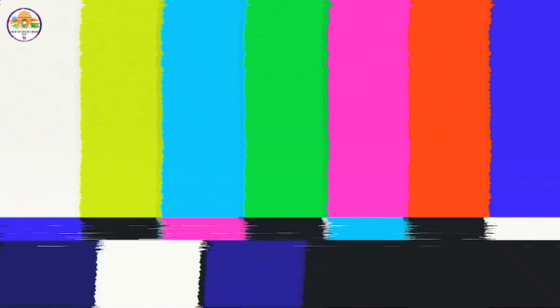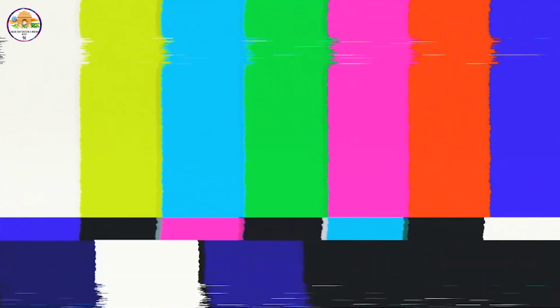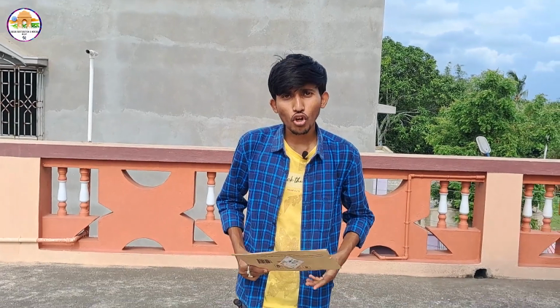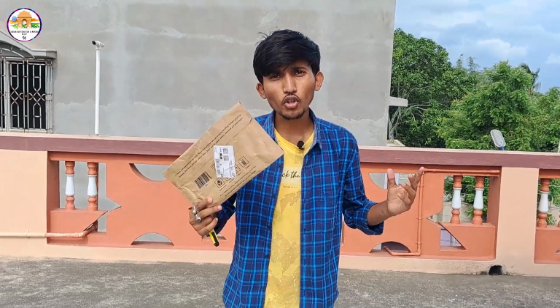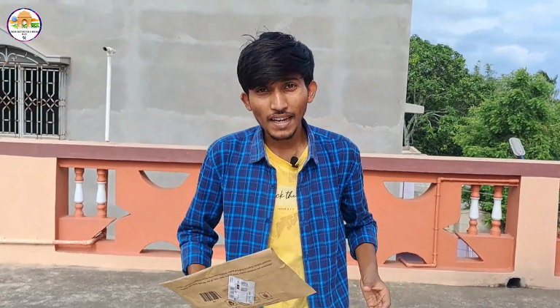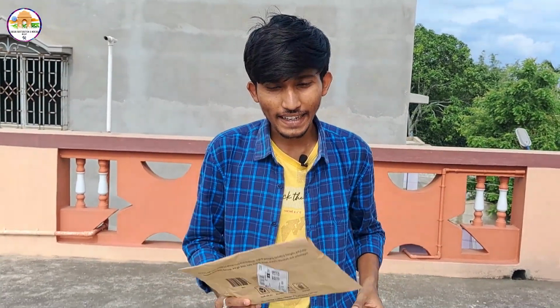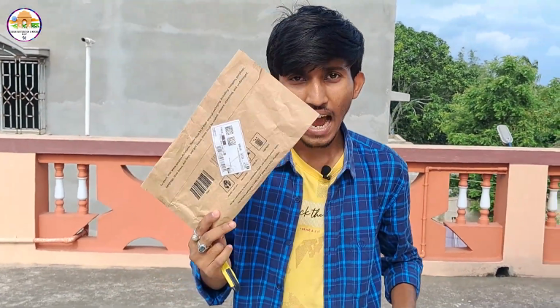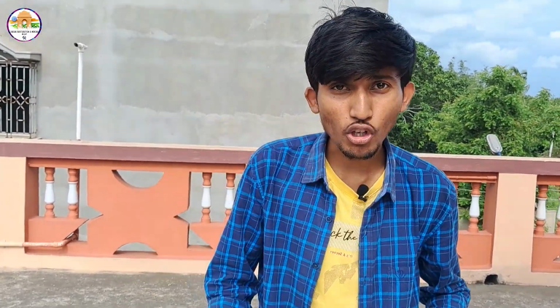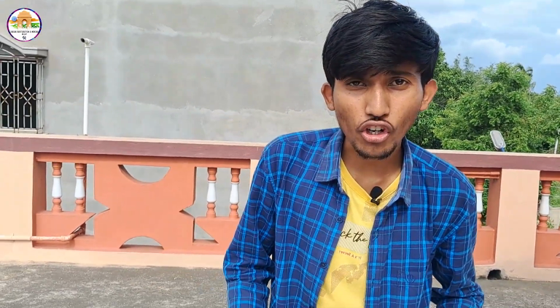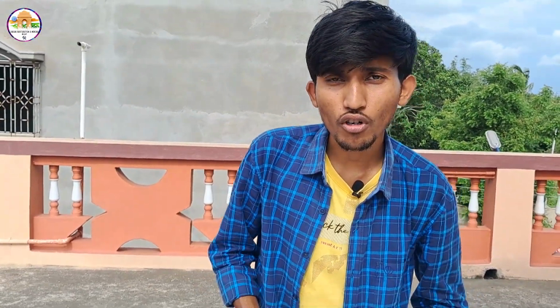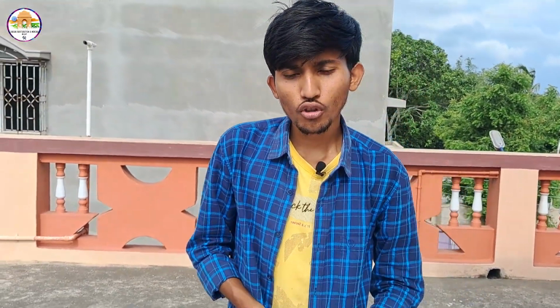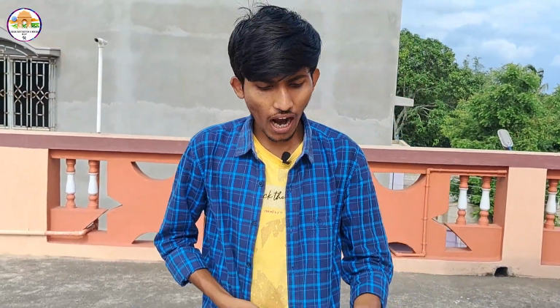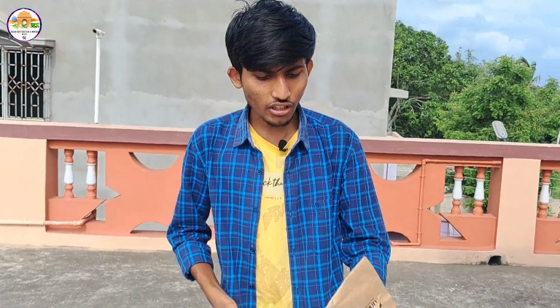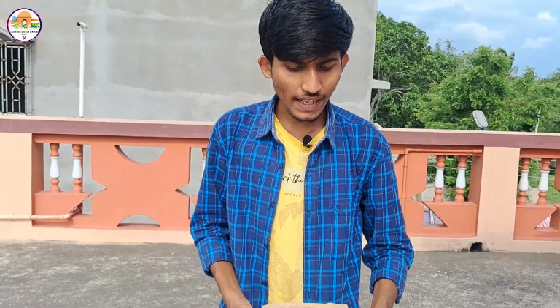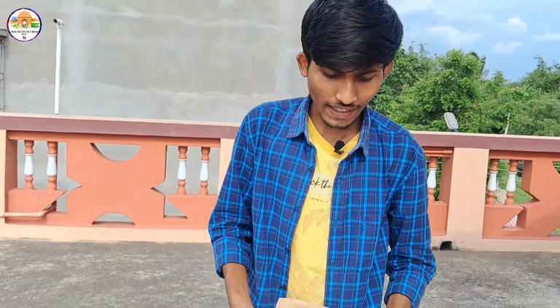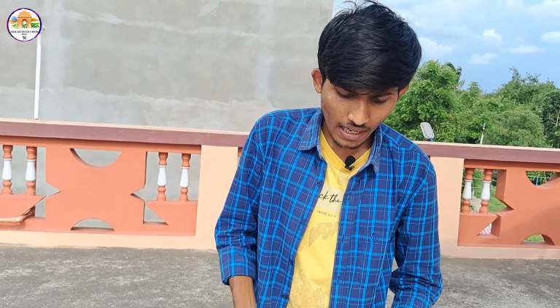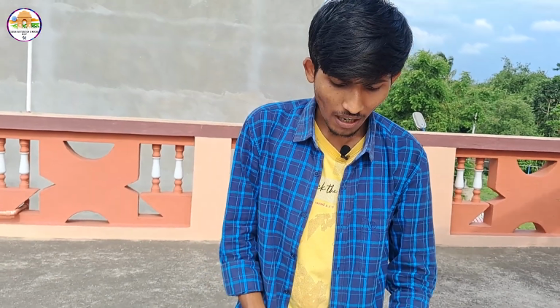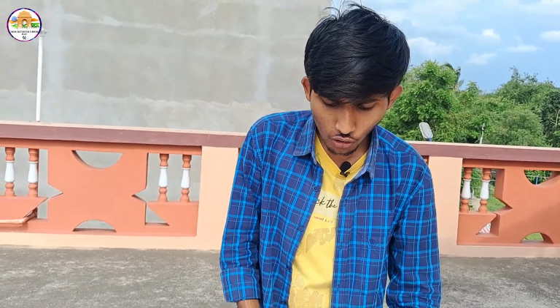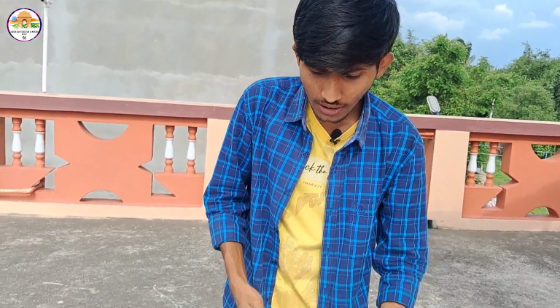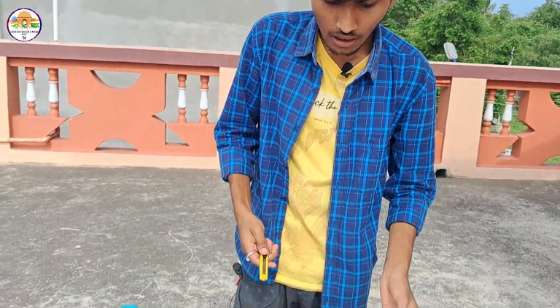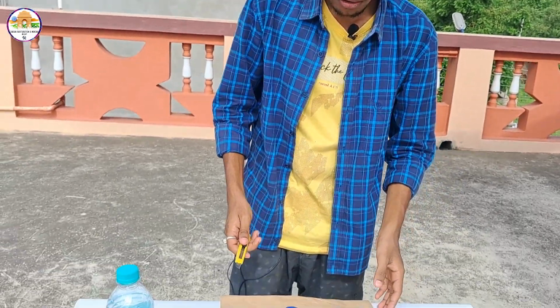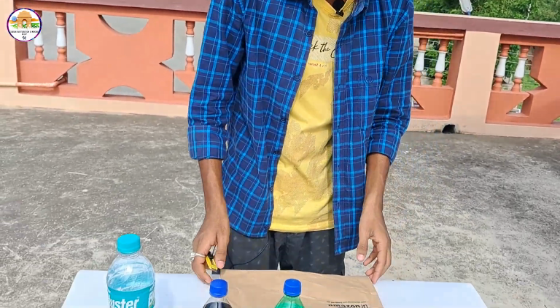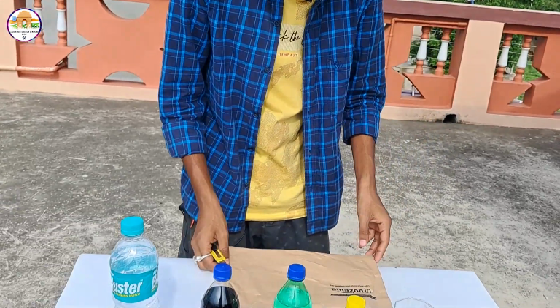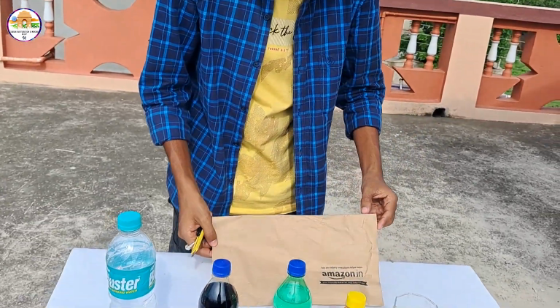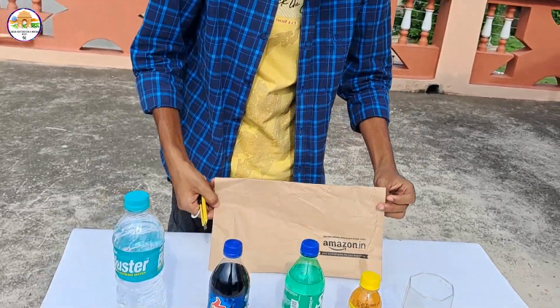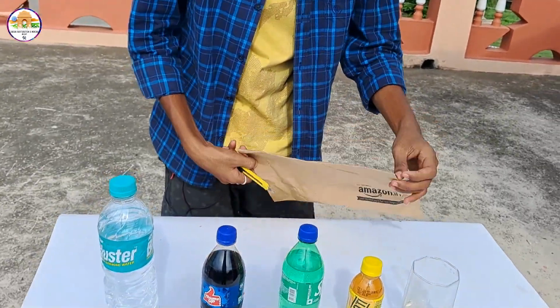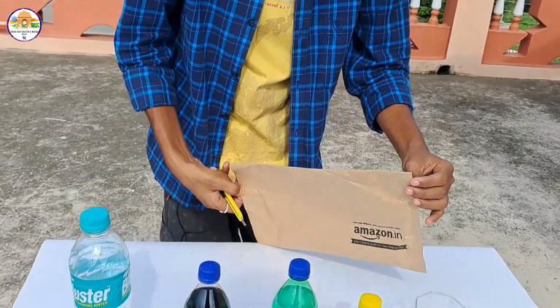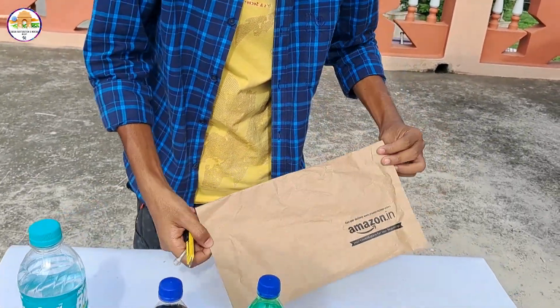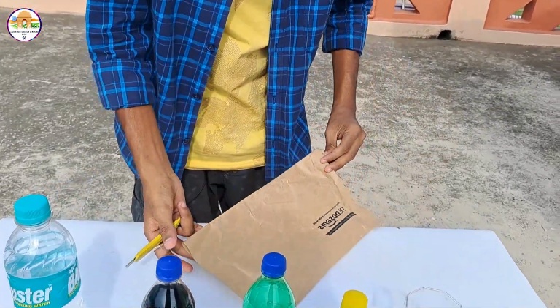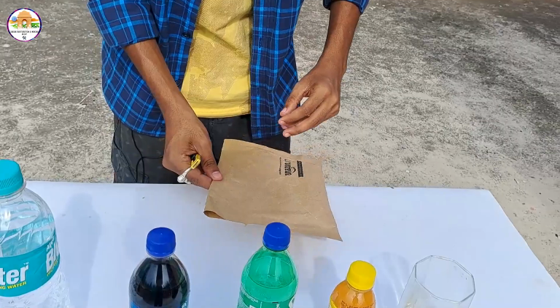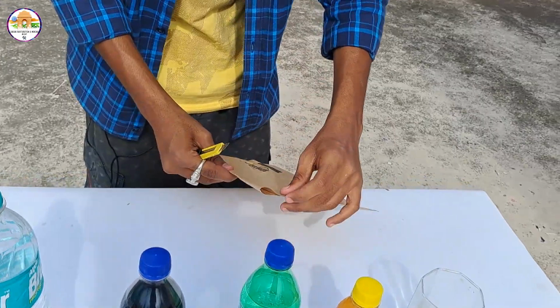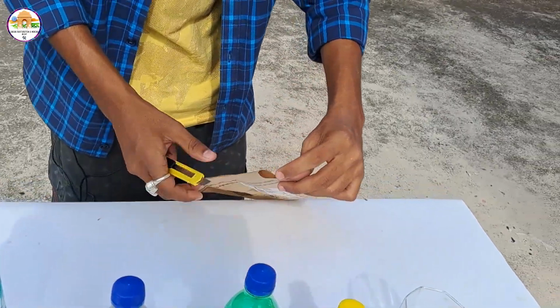We will go through this unboxing. If you want to purchase this, you can find a link in the description — please check the description.